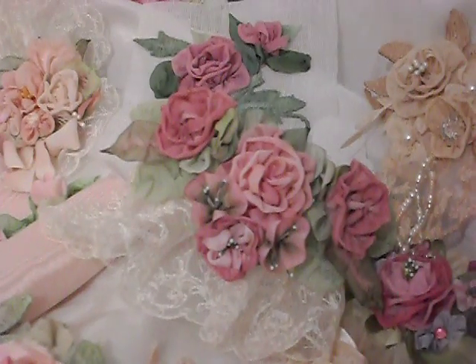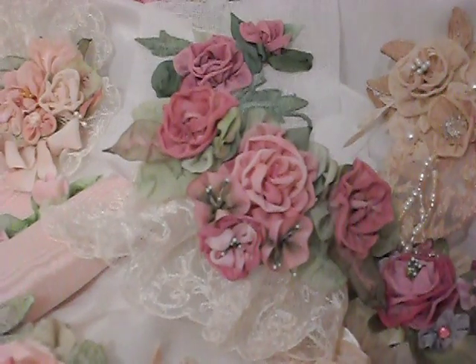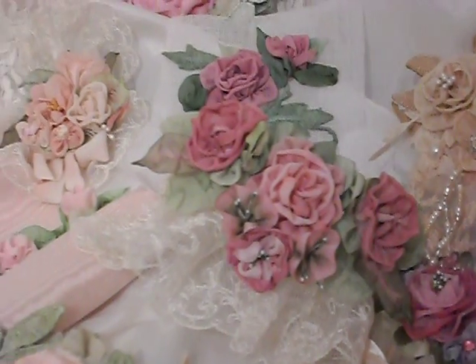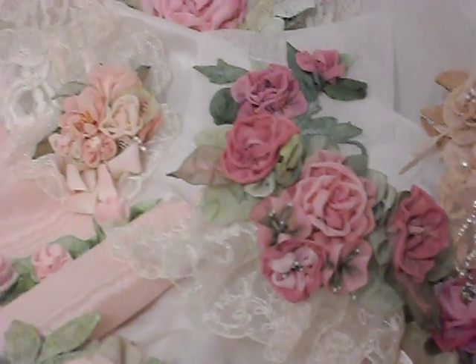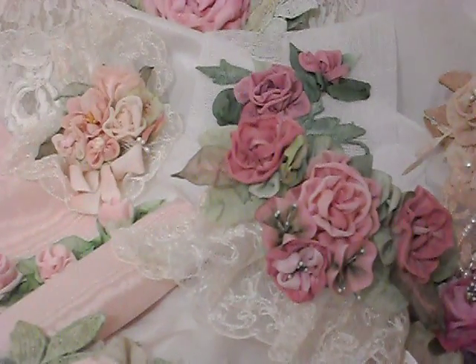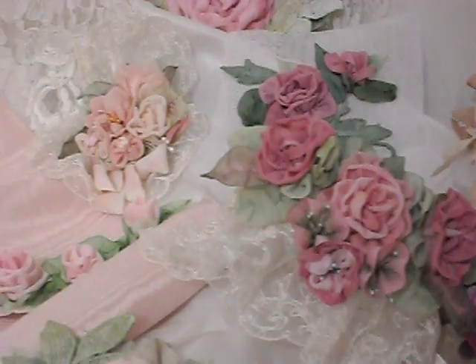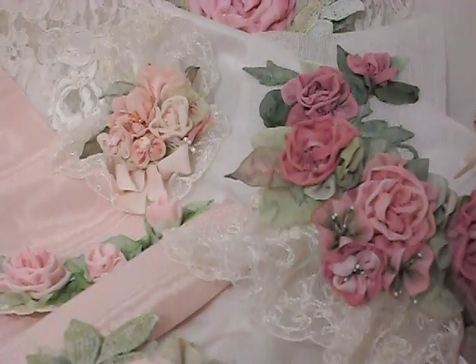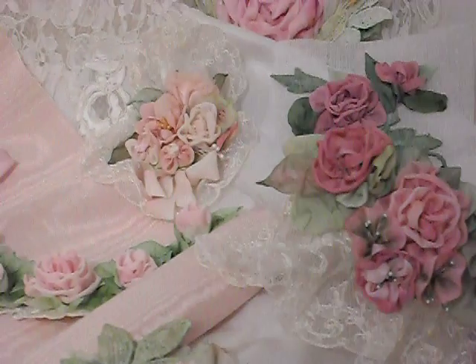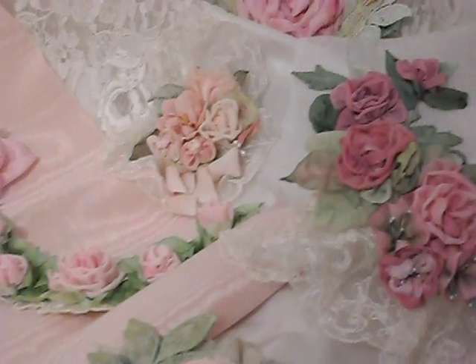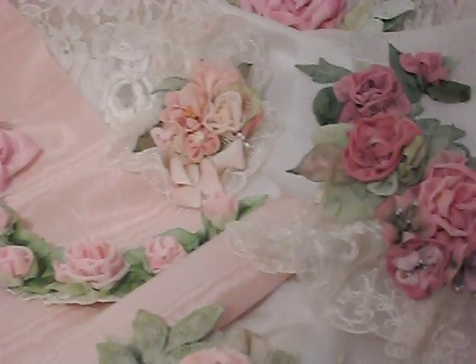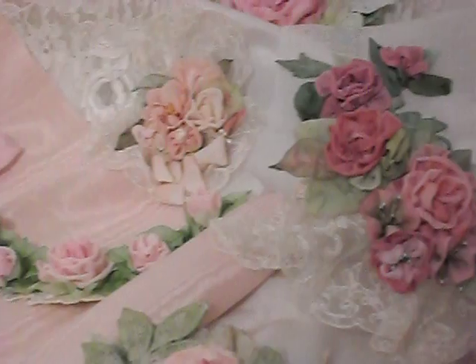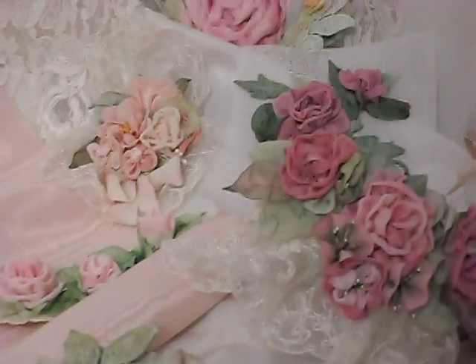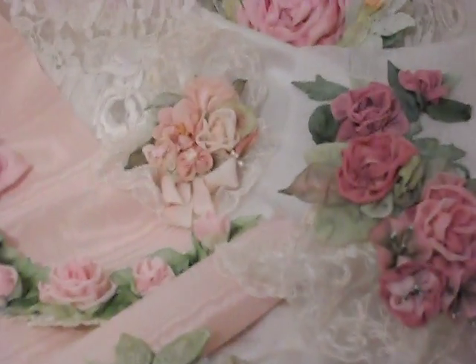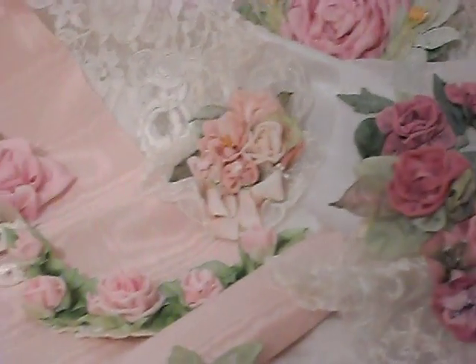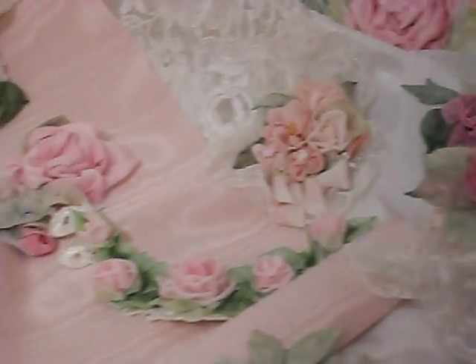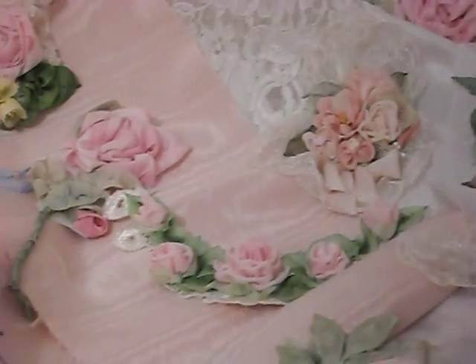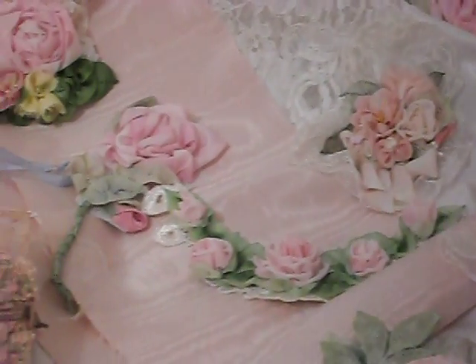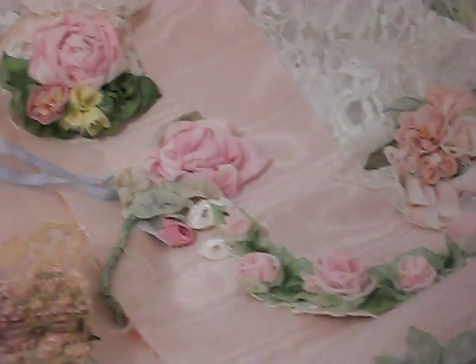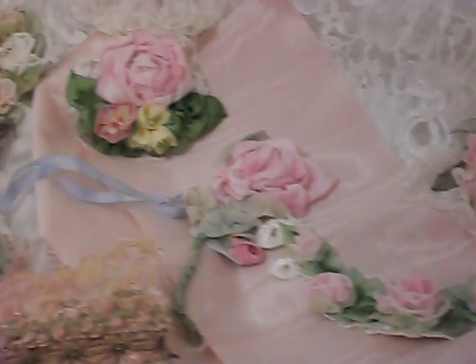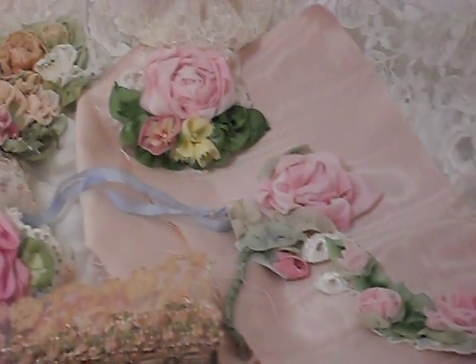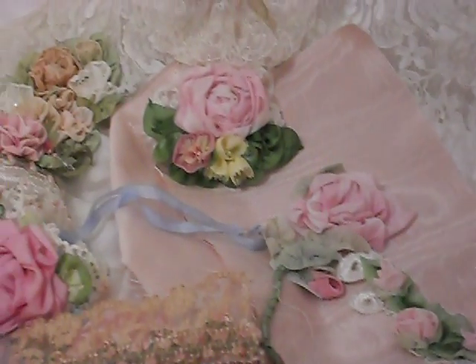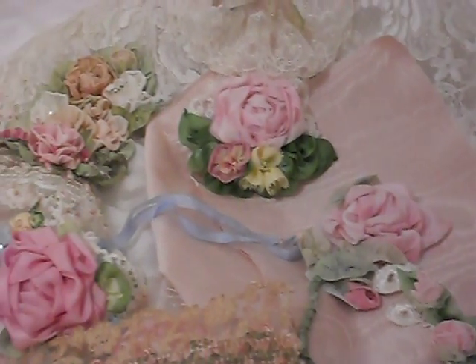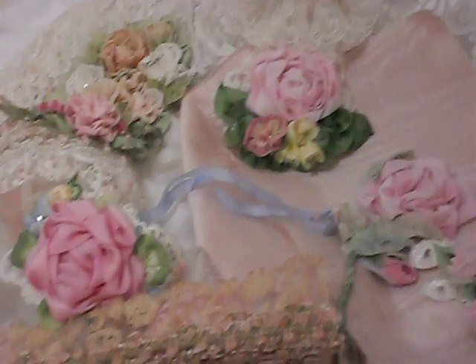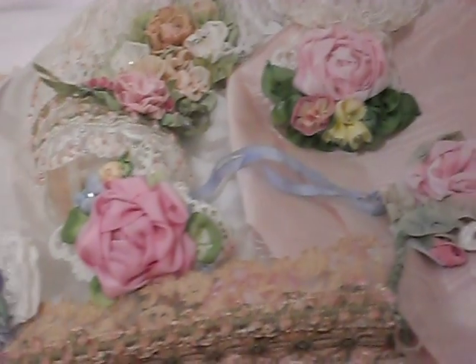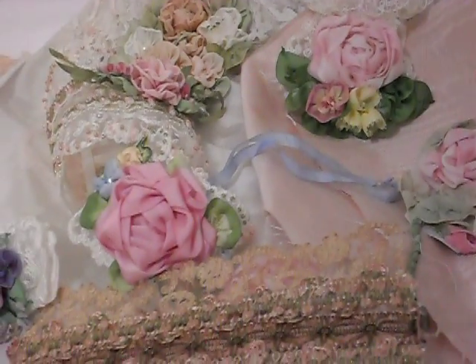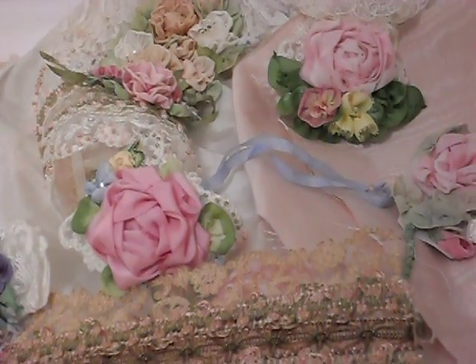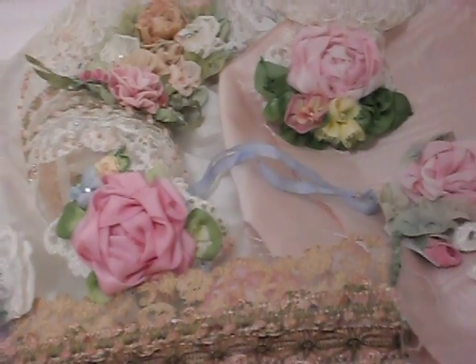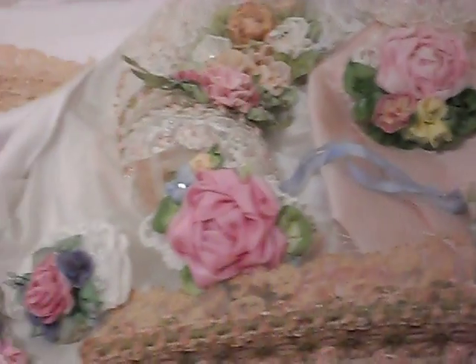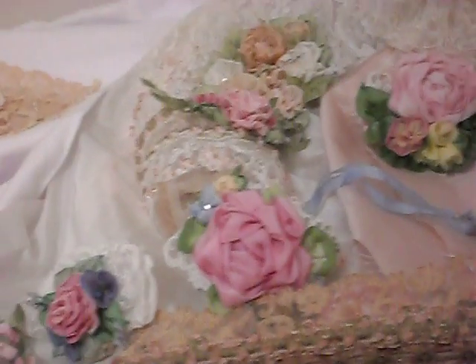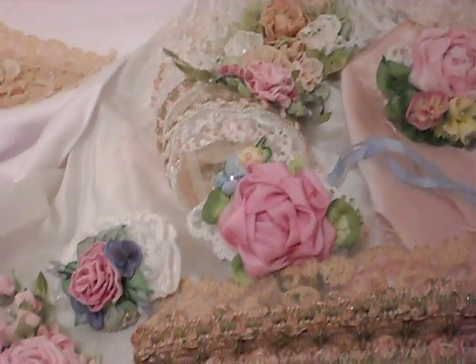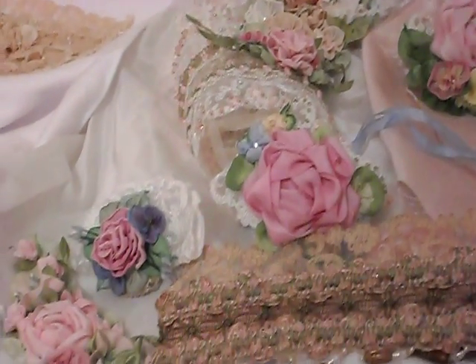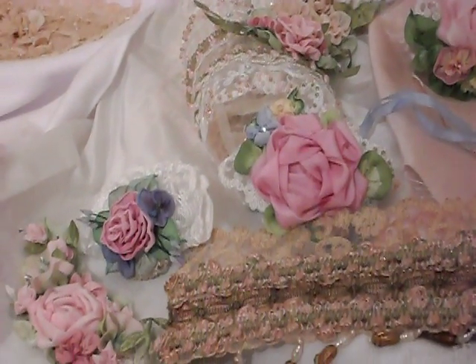Hello, welcome to my craft studio. I wanted to start with the overview. Last night some people wanted to see some close-ups of my millinery flowers, so we'll look at those and then we'll move on to our project tonight.